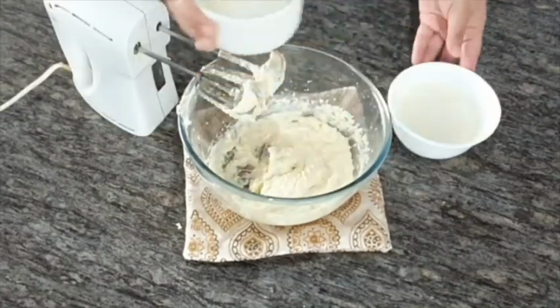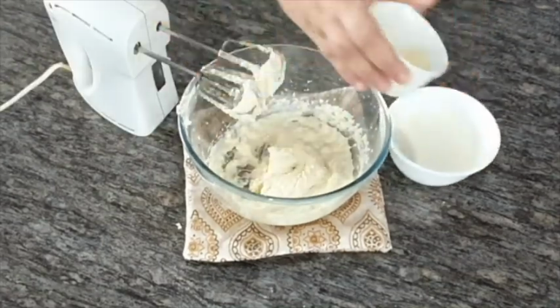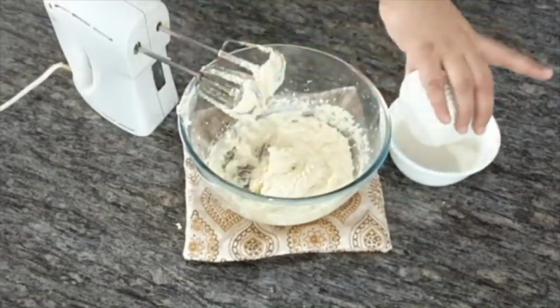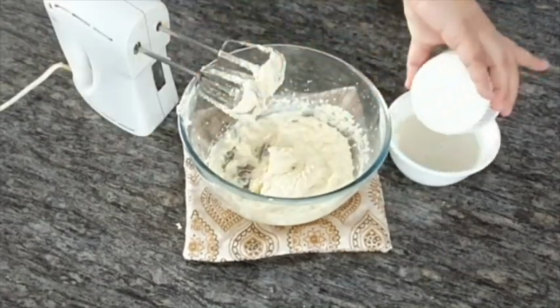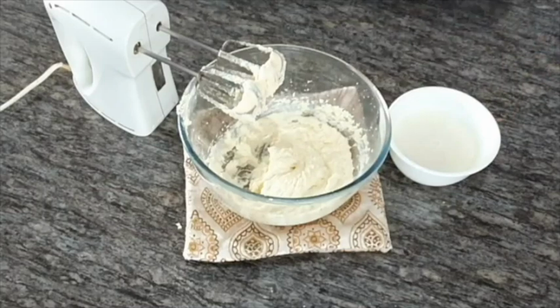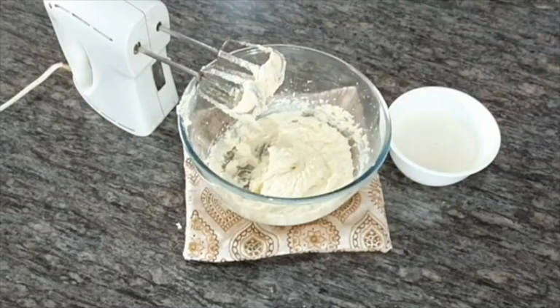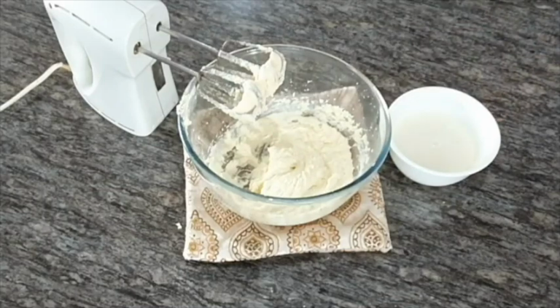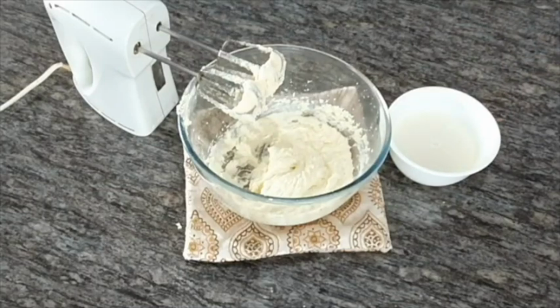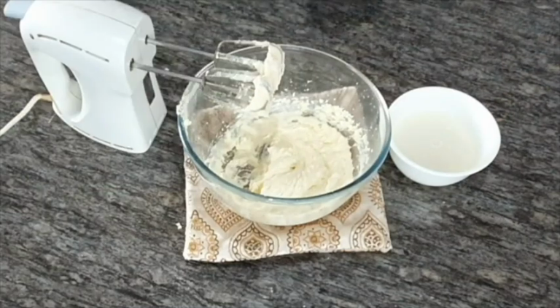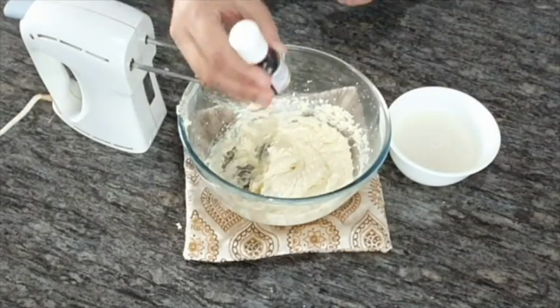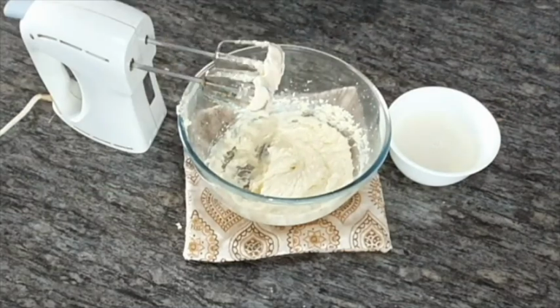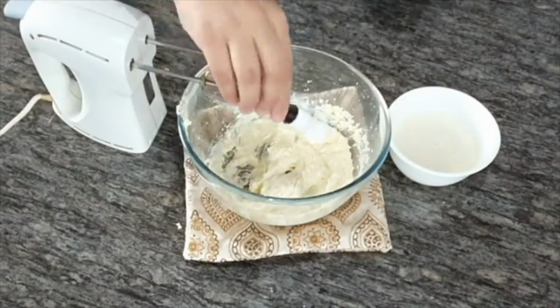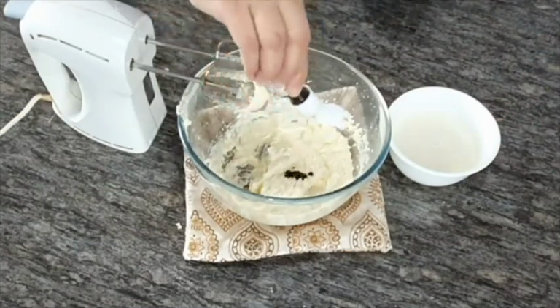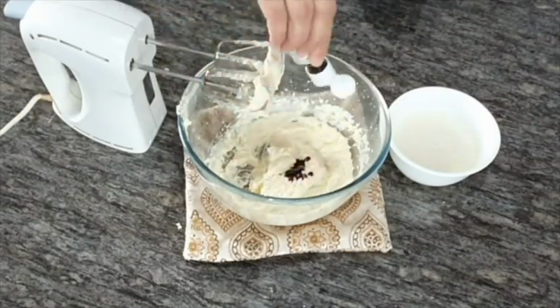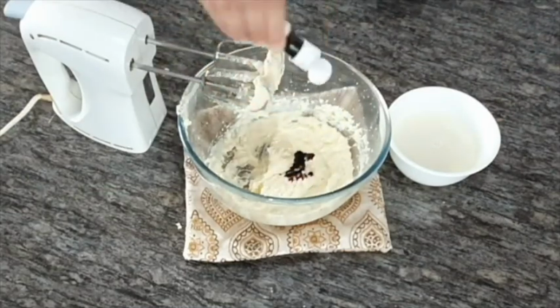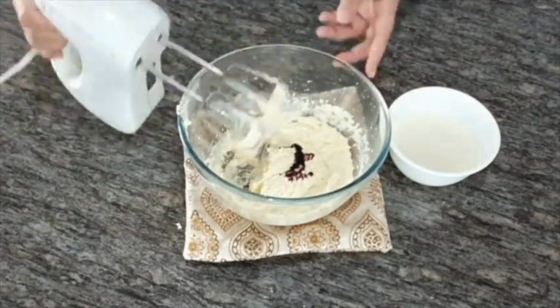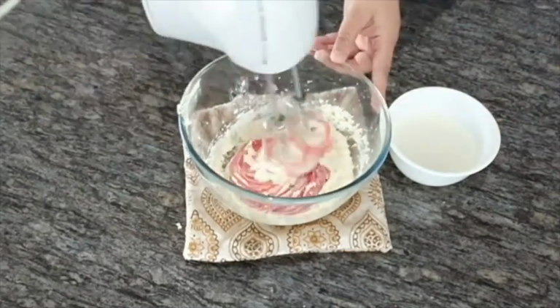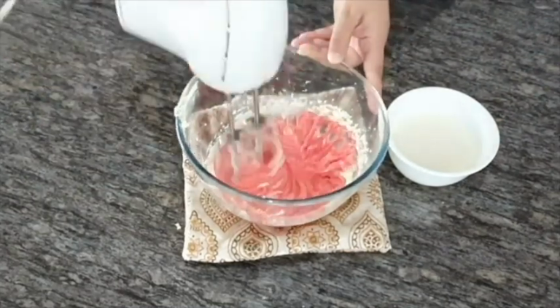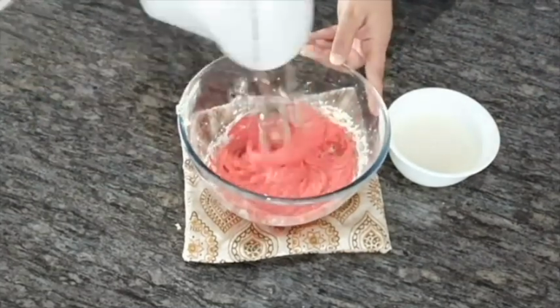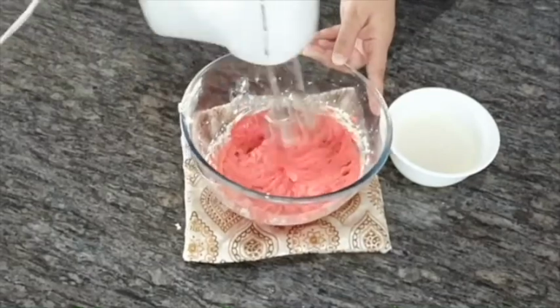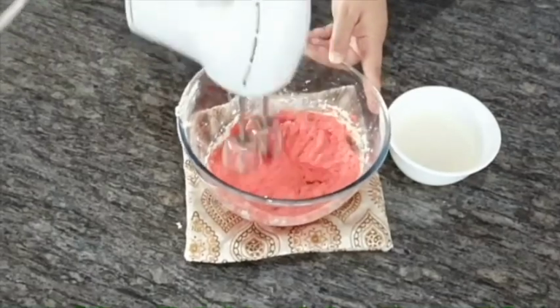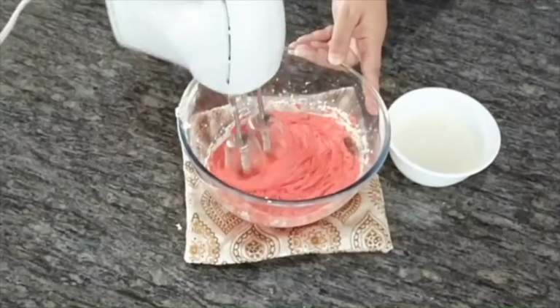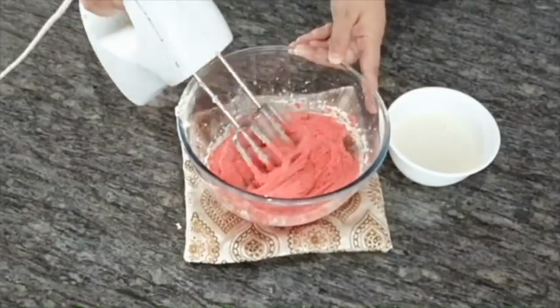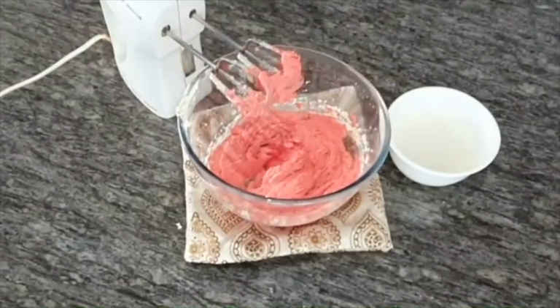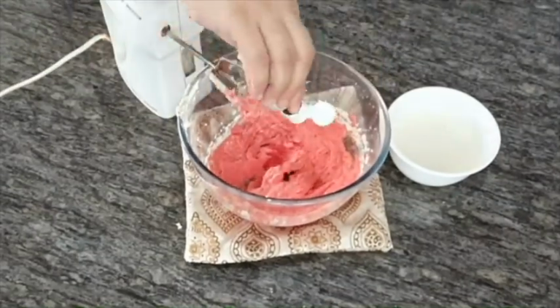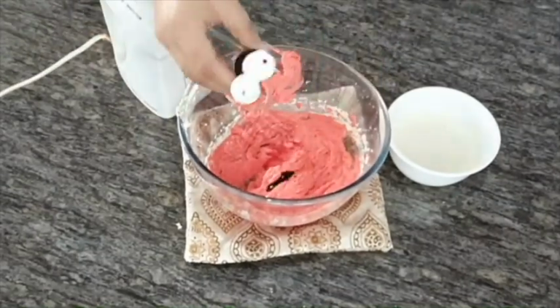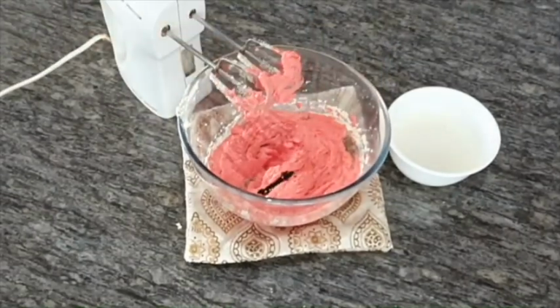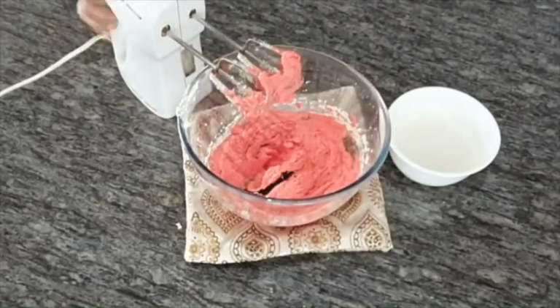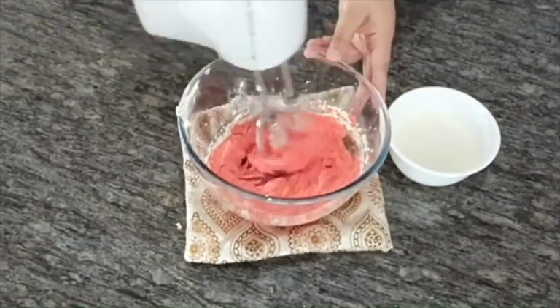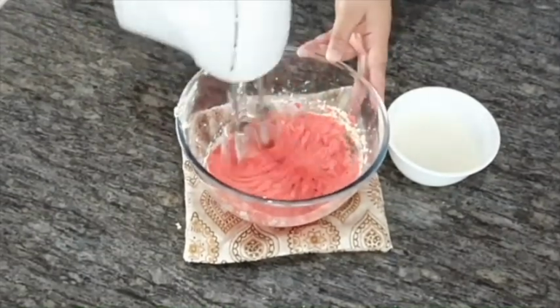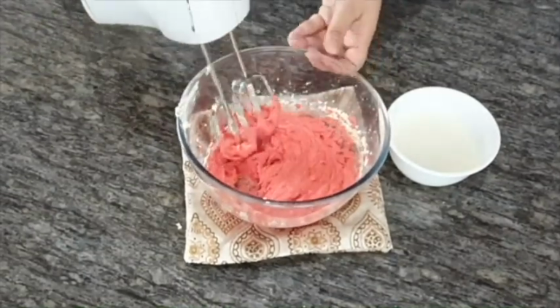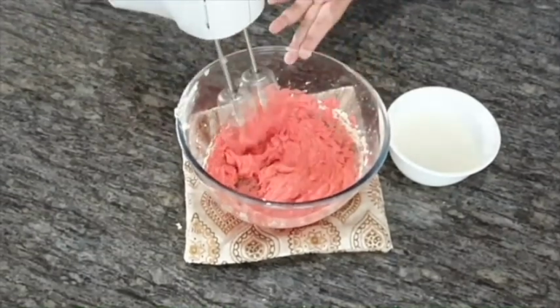Add vinegar to your buttermilk and keep it aside. Add your liquid food color to your batter and mix until you achieve the required desired color.